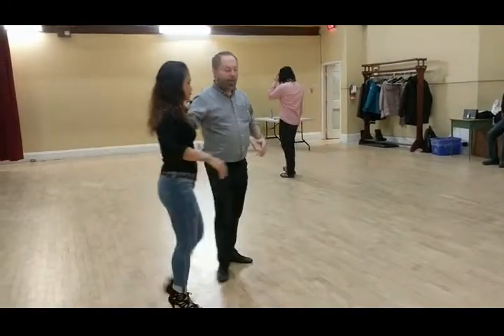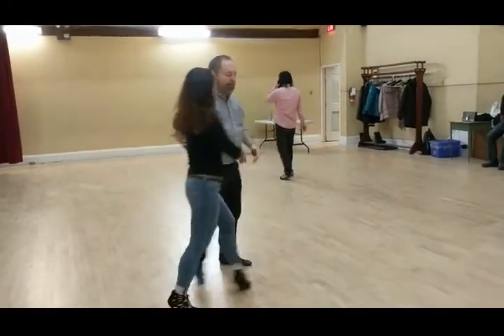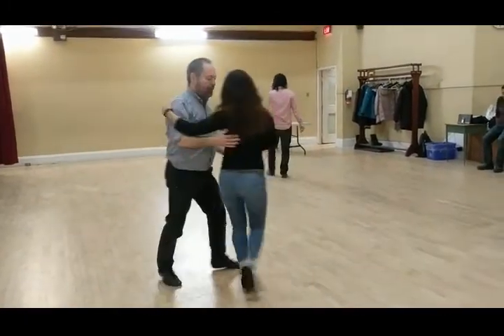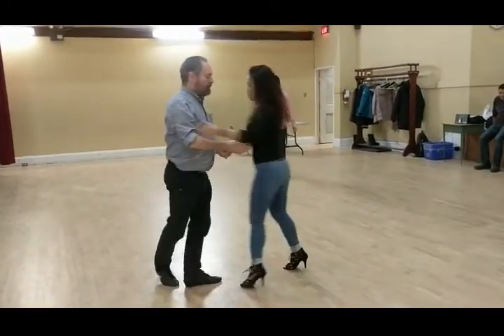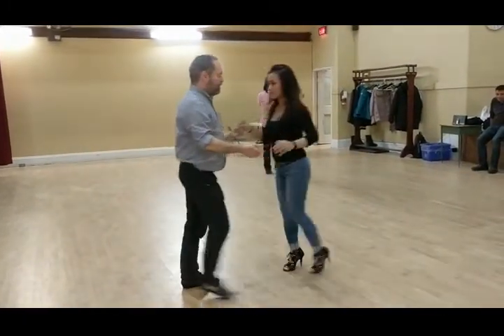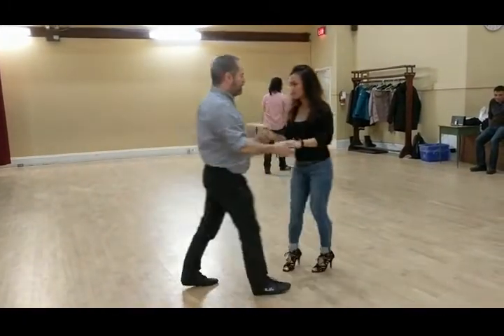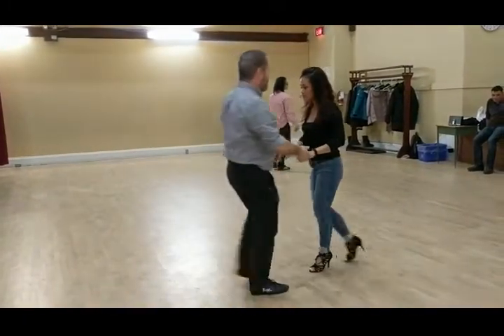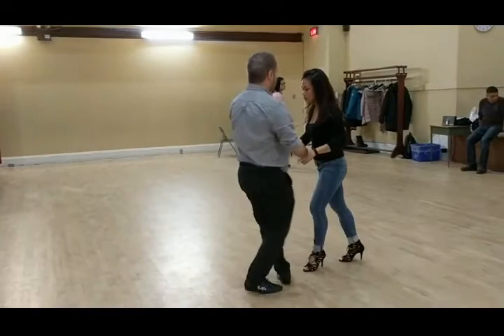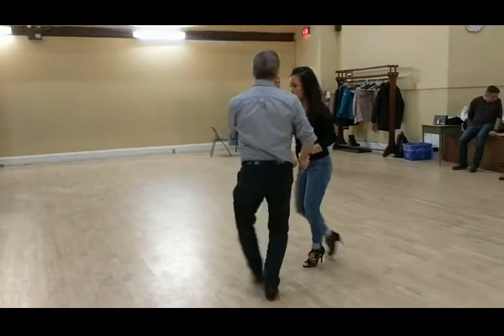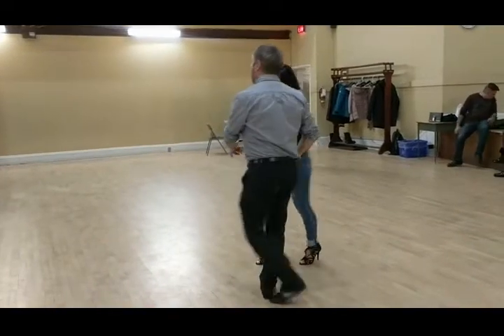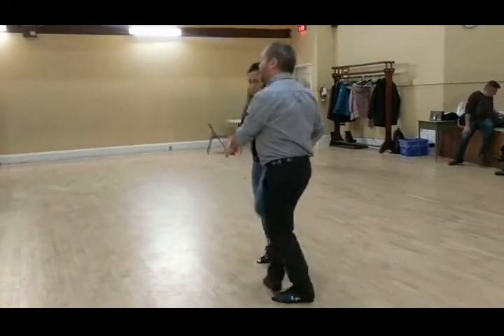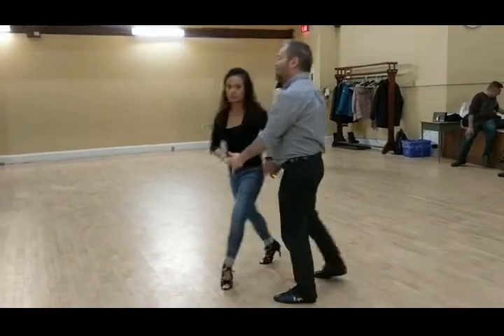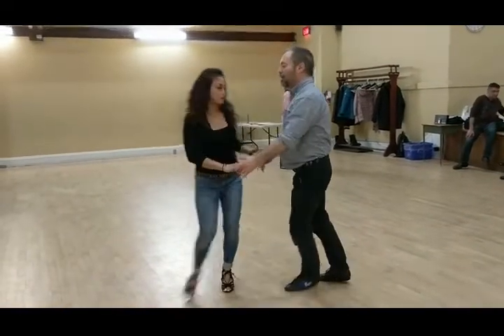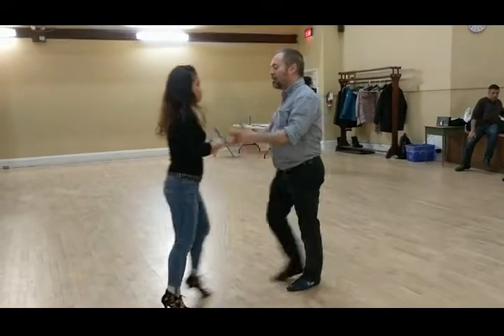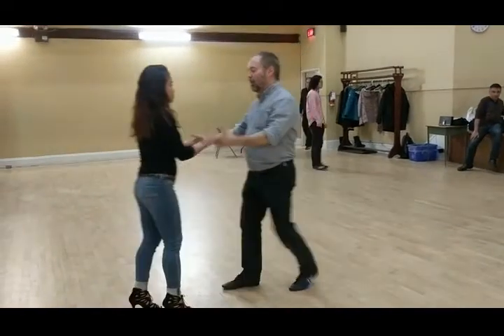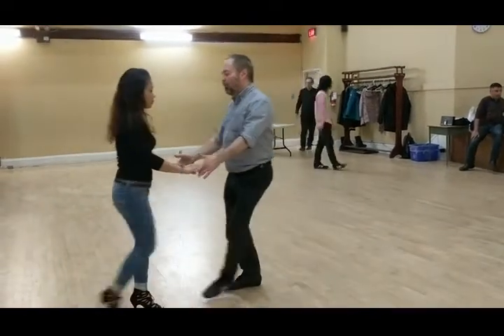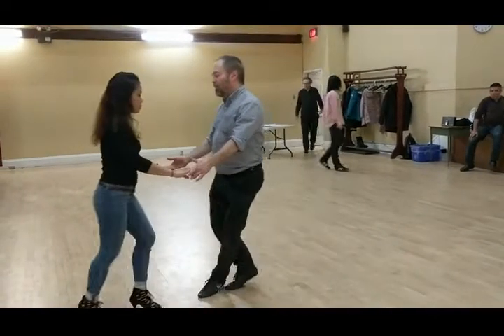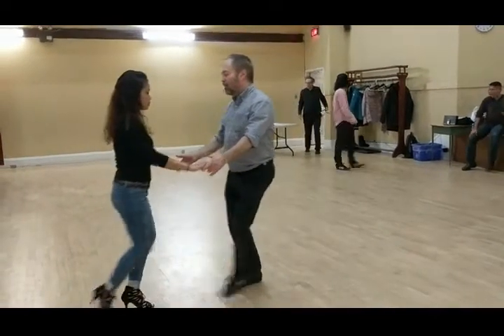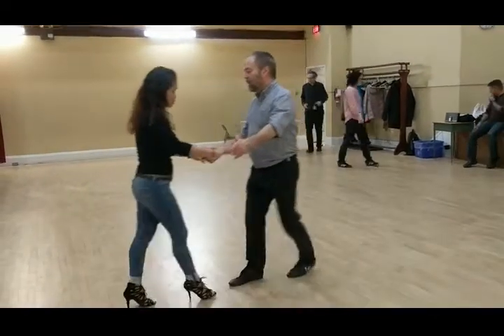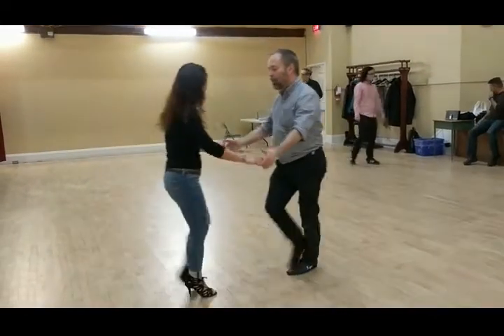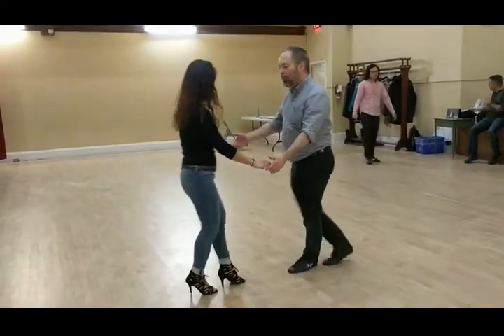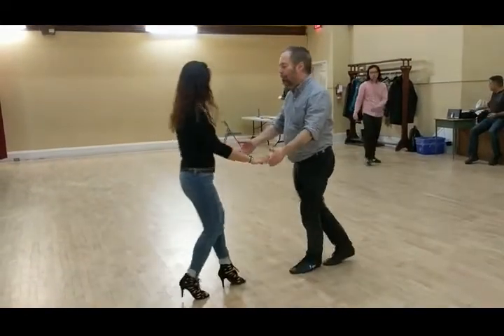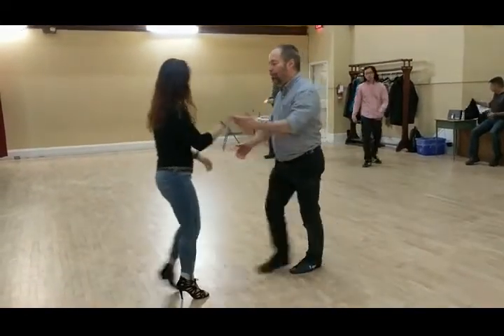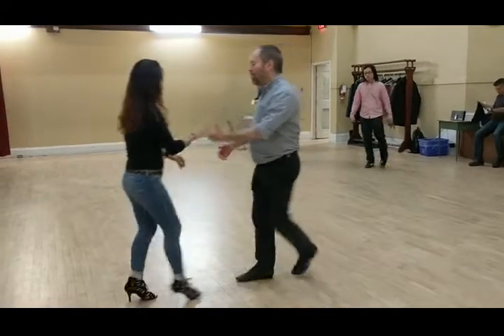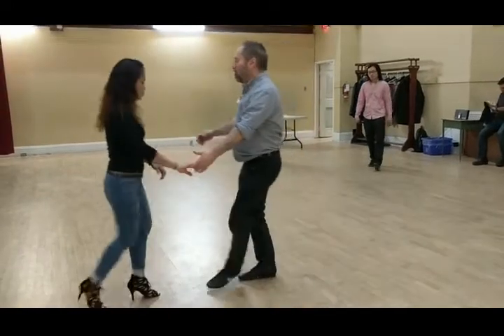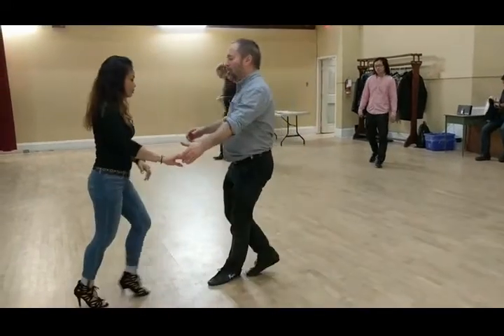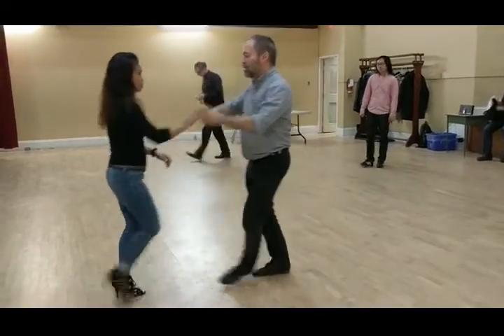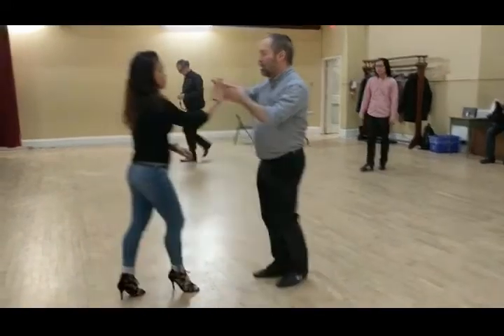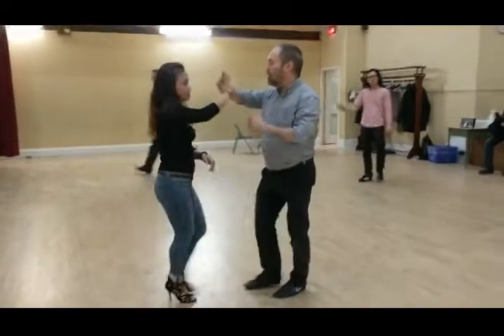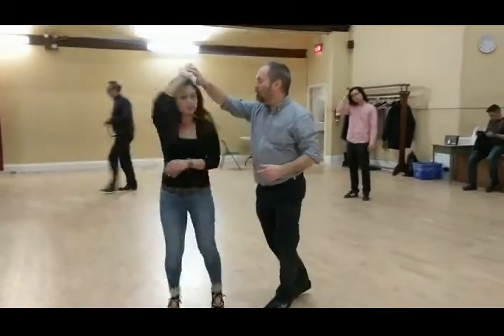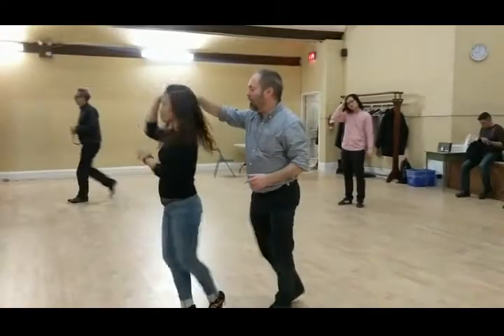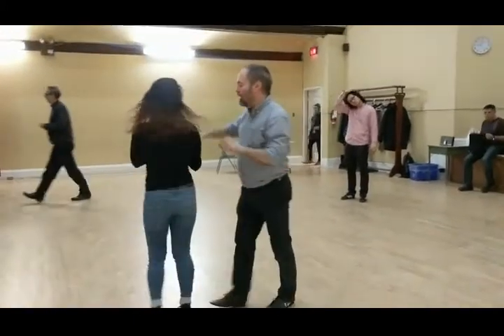And one more time. It goes like this. We go. Face. Step. Bump, bump, bump. Change hands. Turn. To the Titanic.